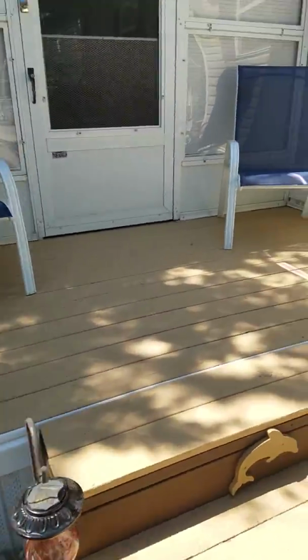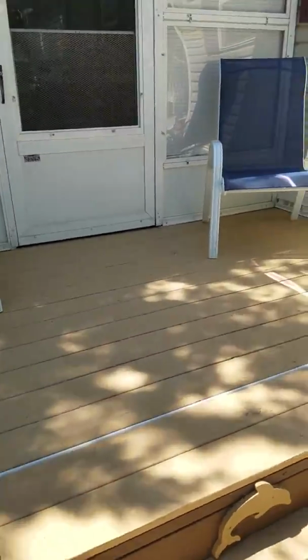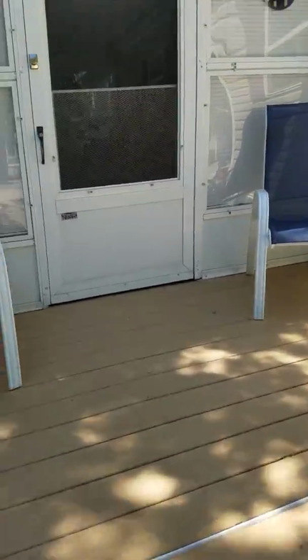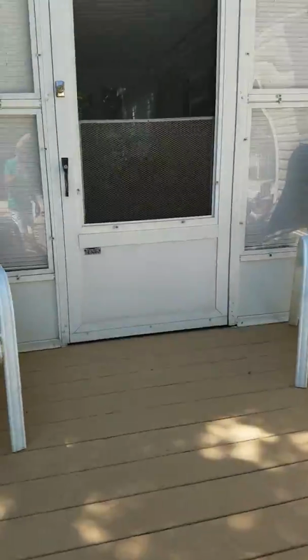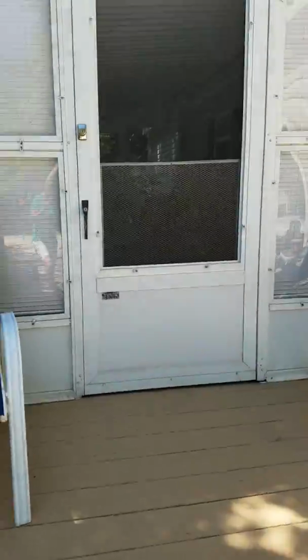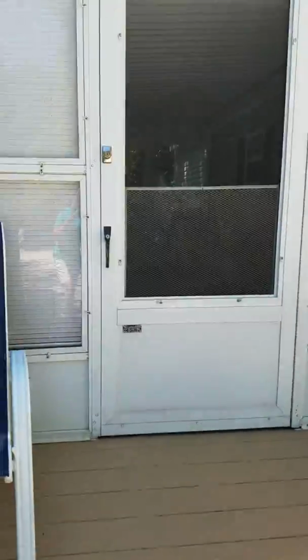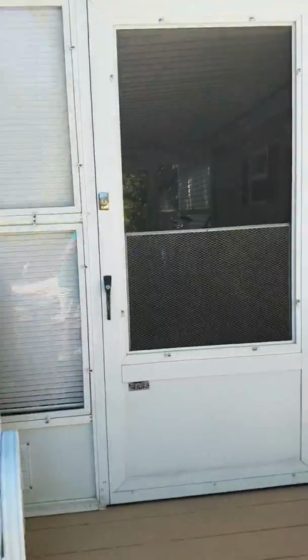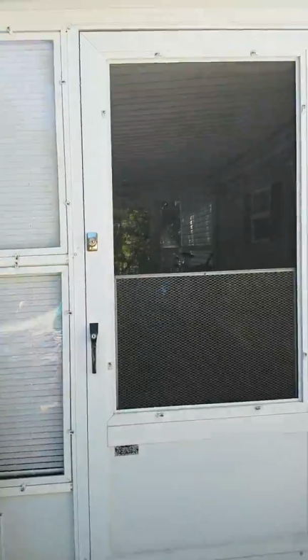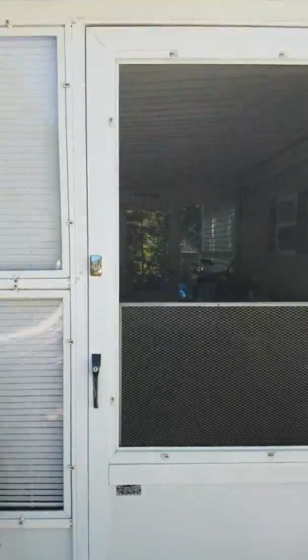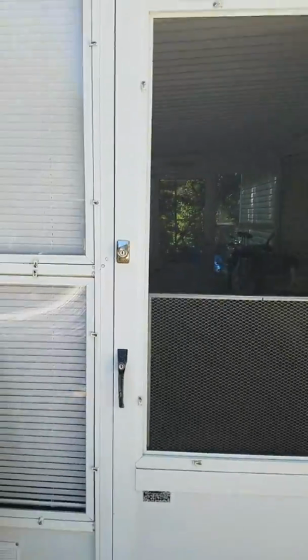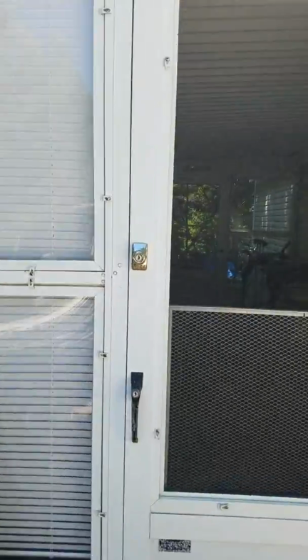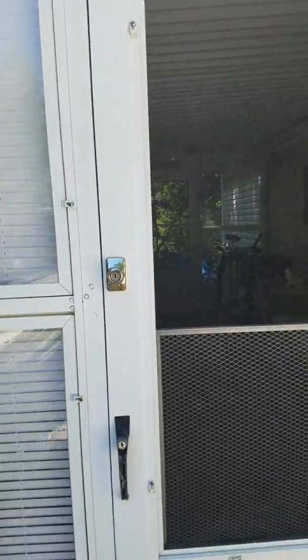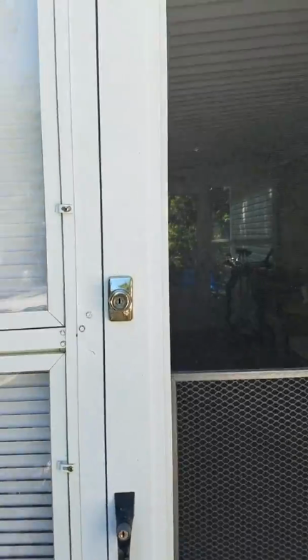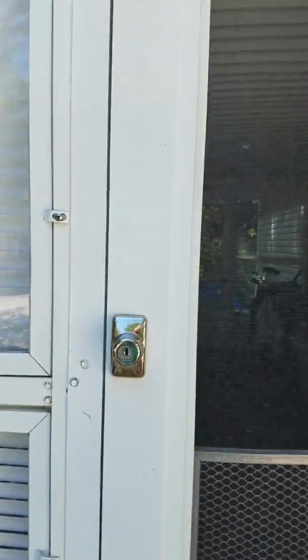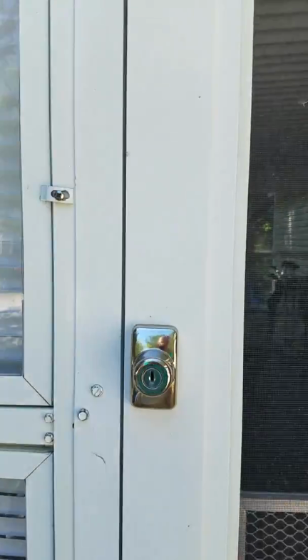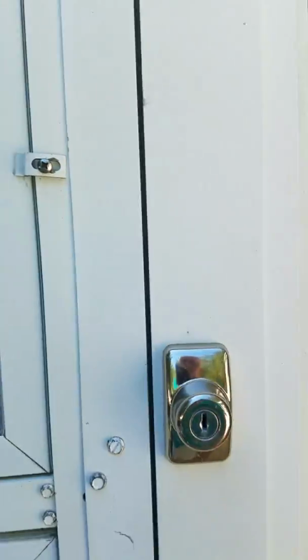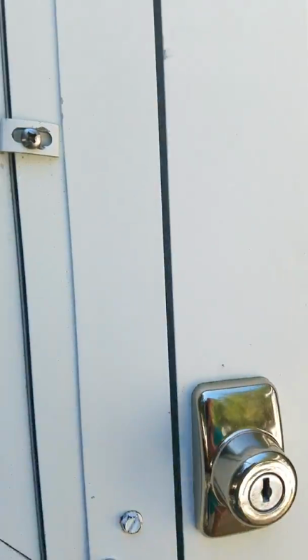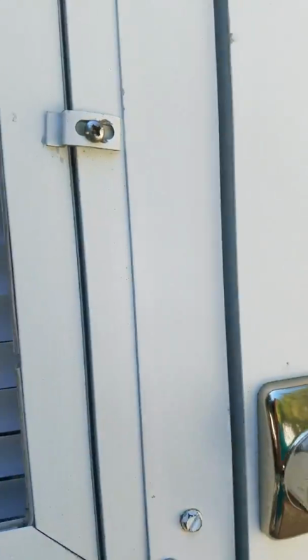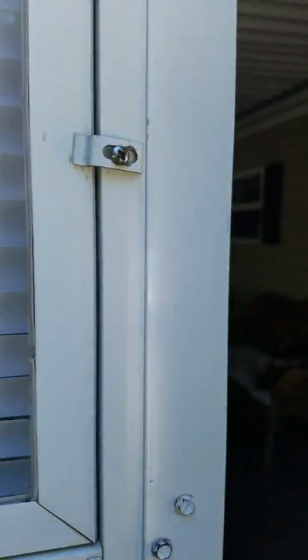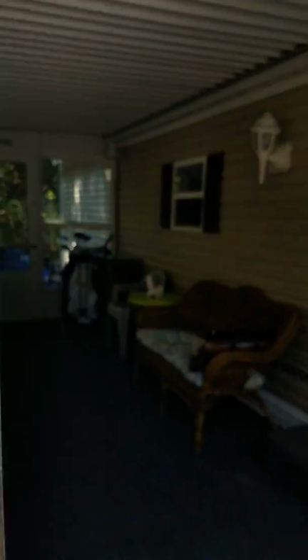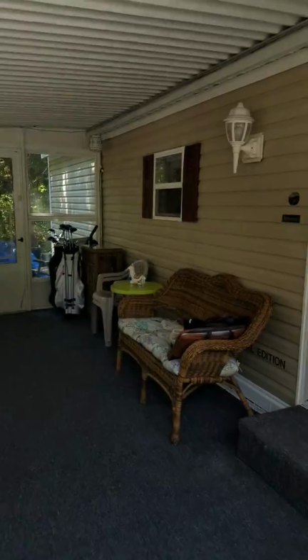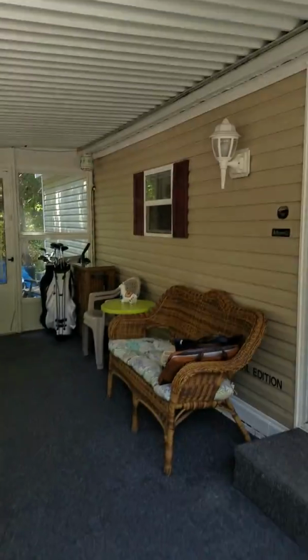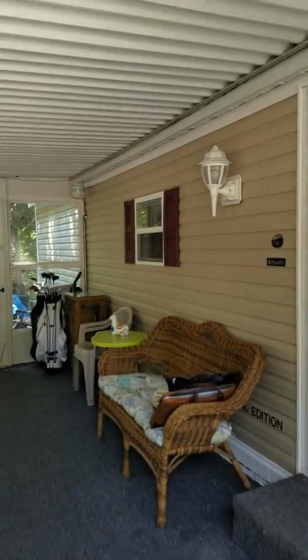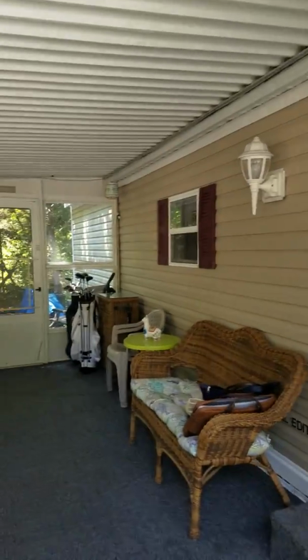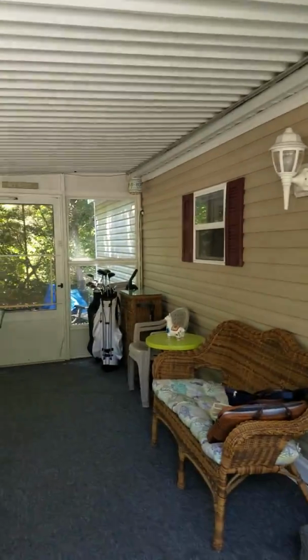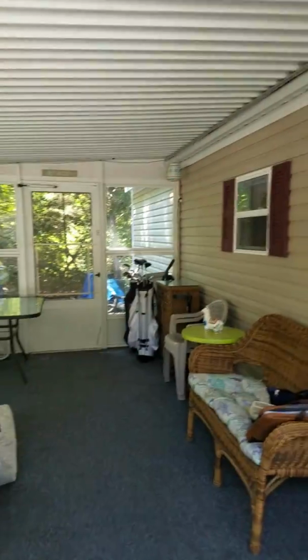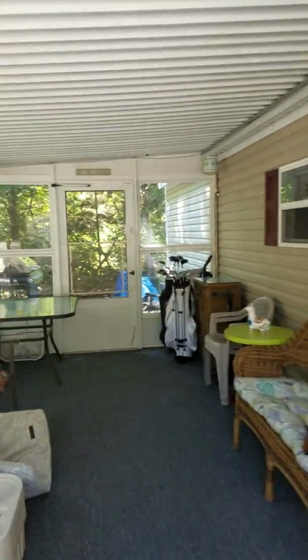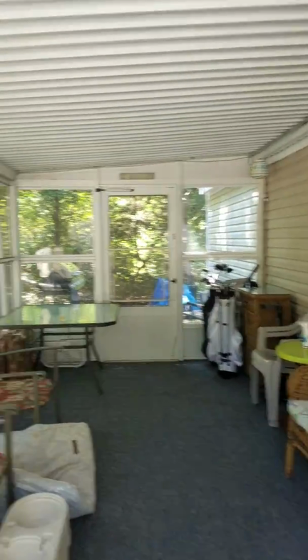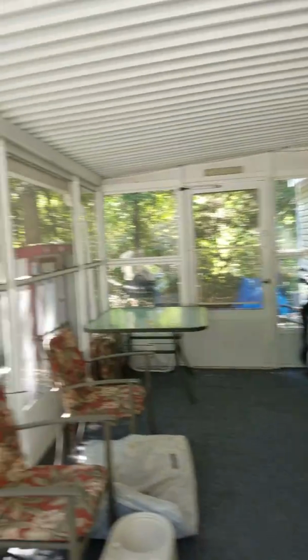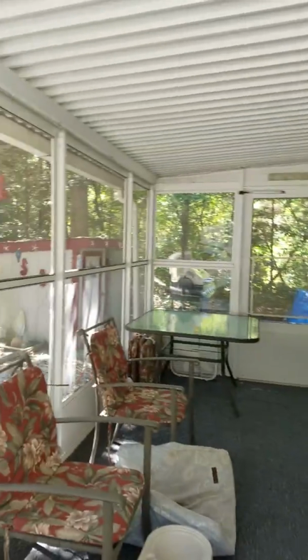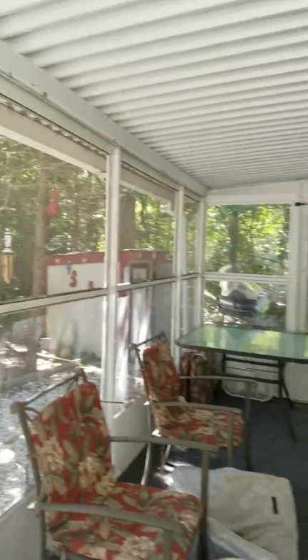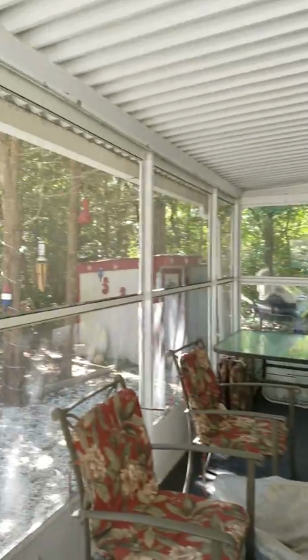This is the front porch. I'm going to go up and in through the door — this is your Florida room.